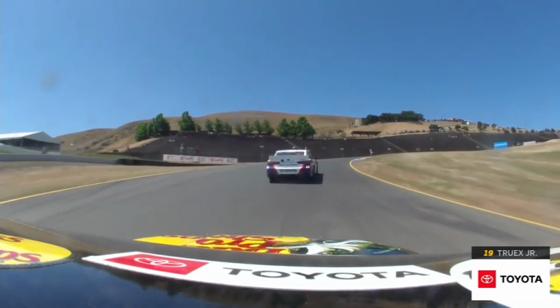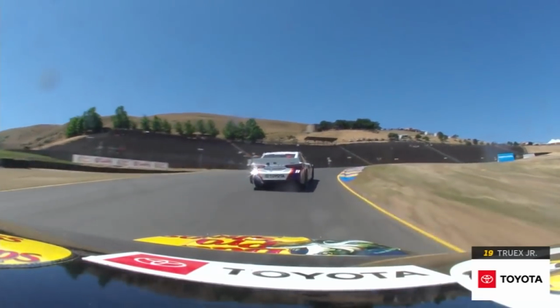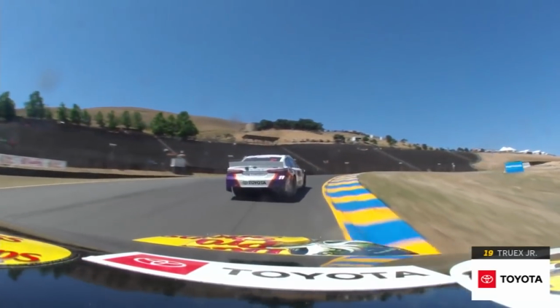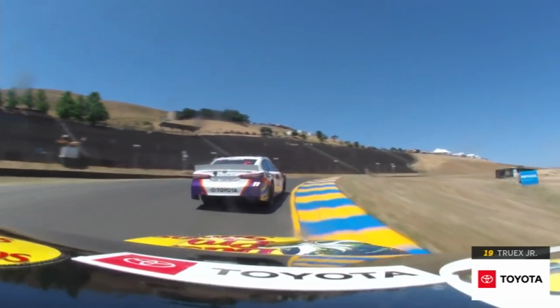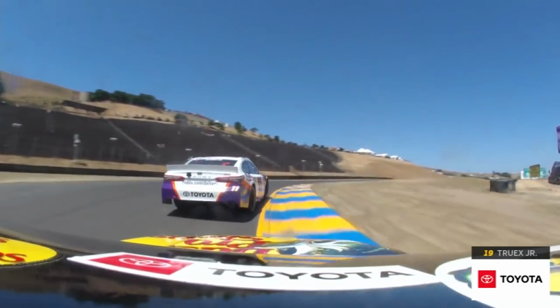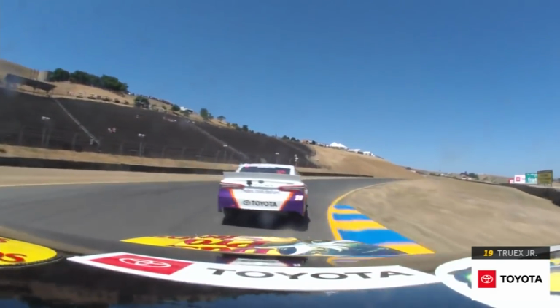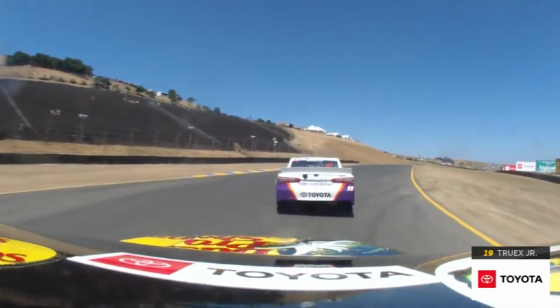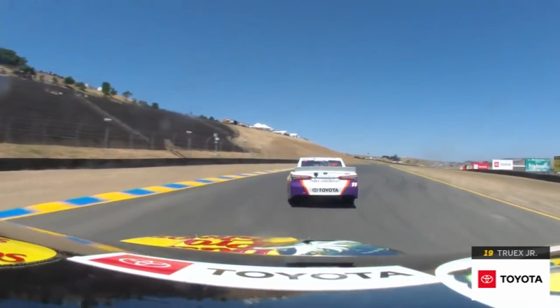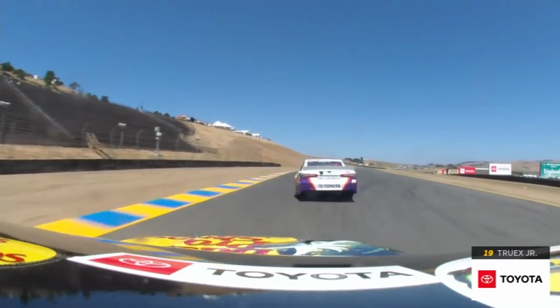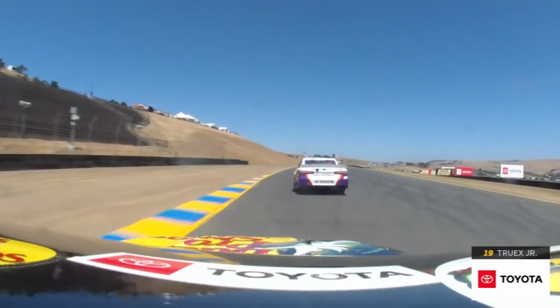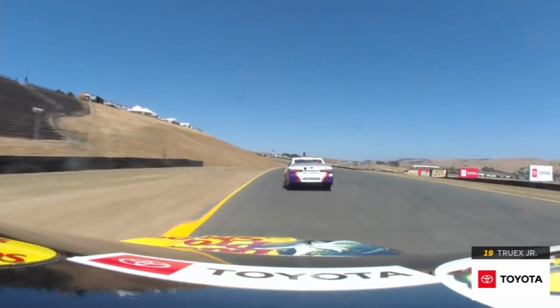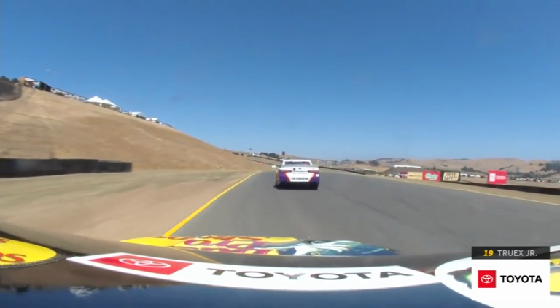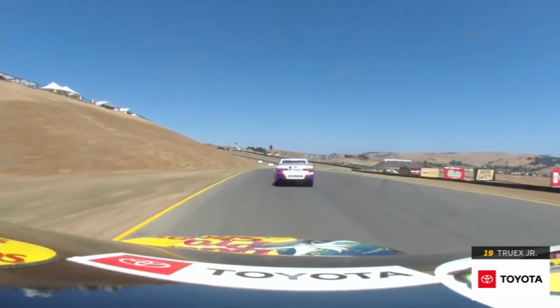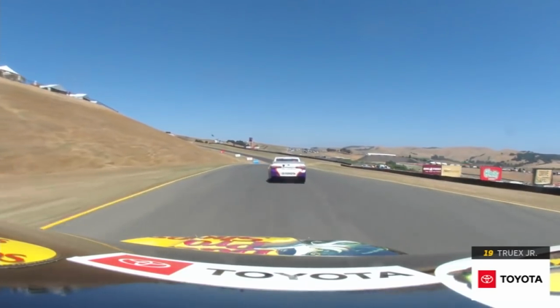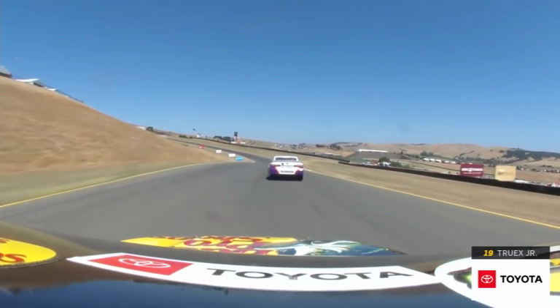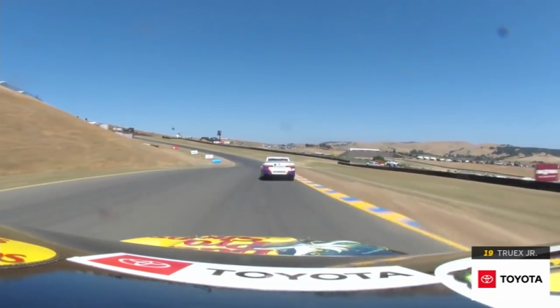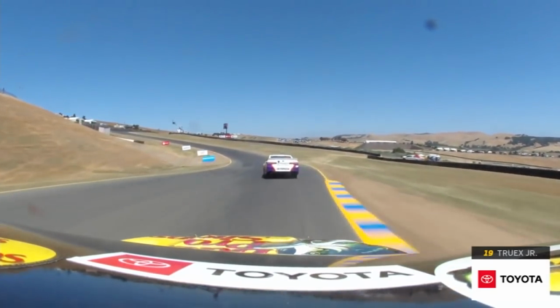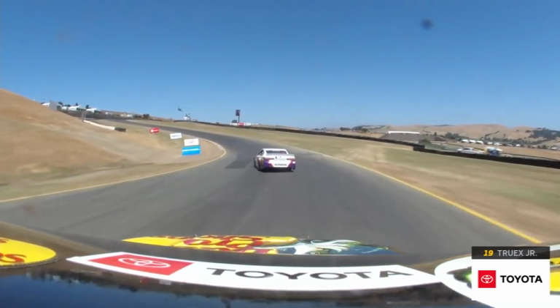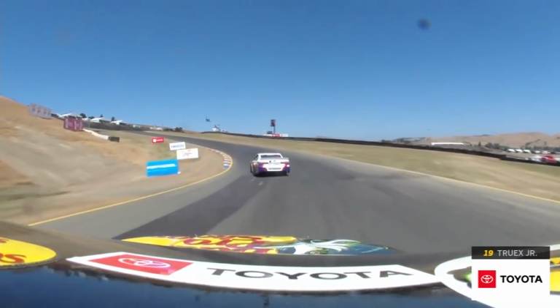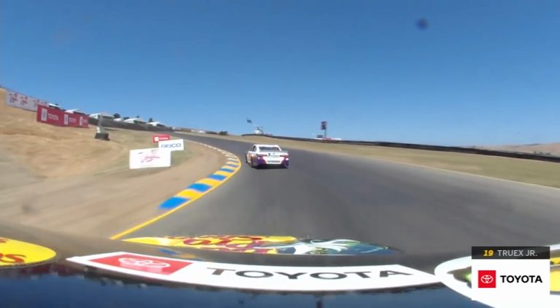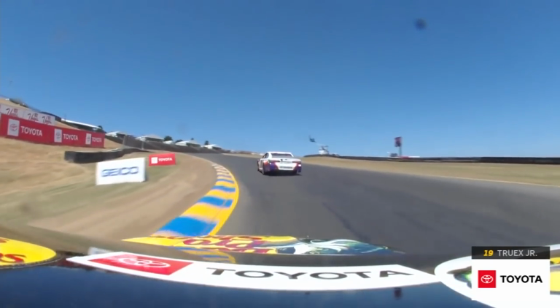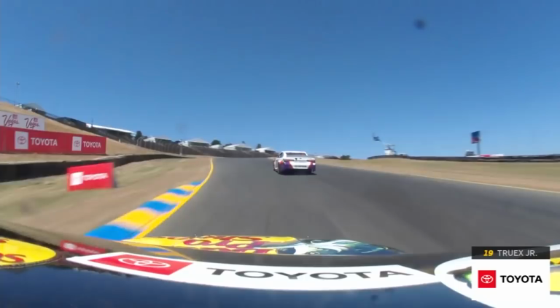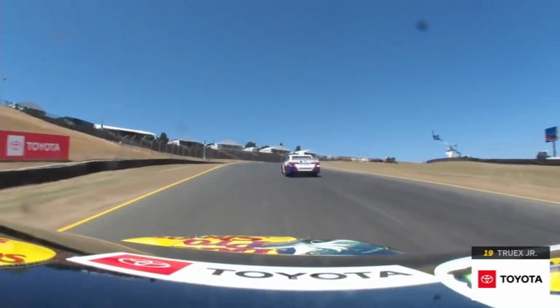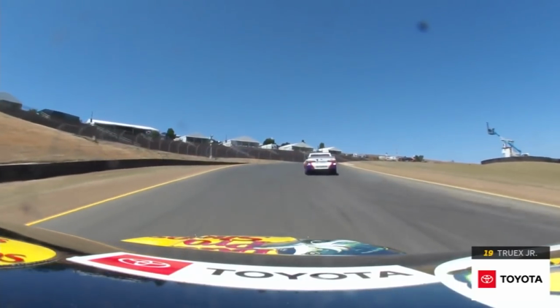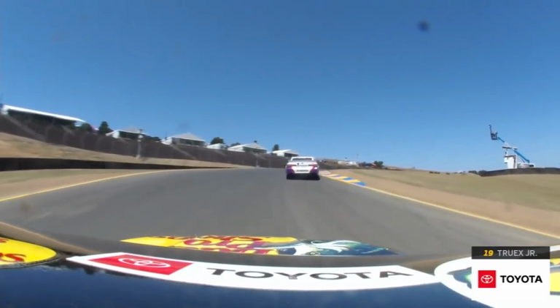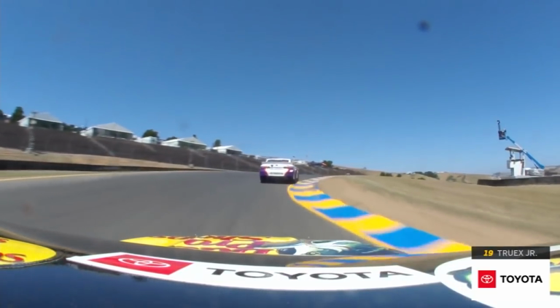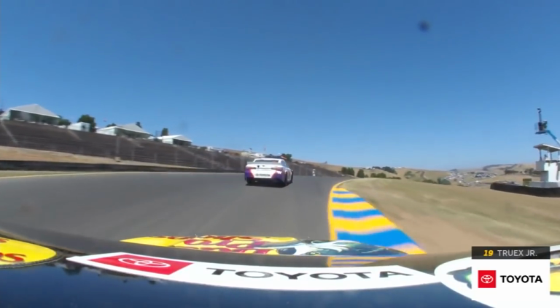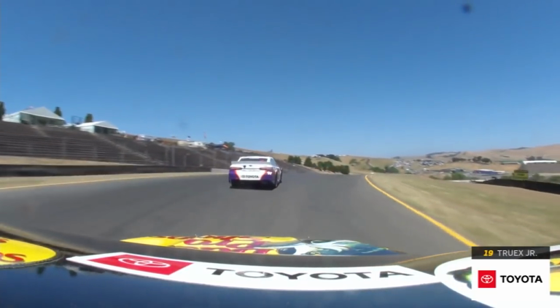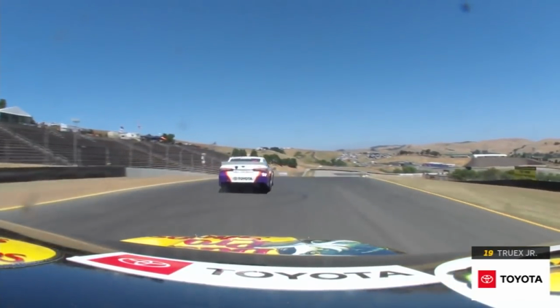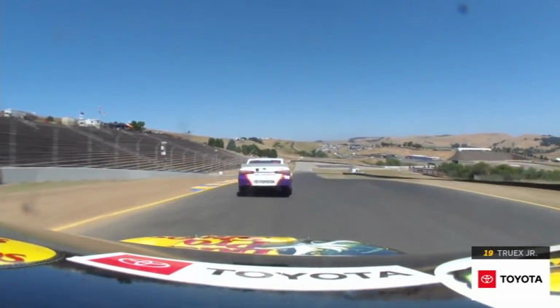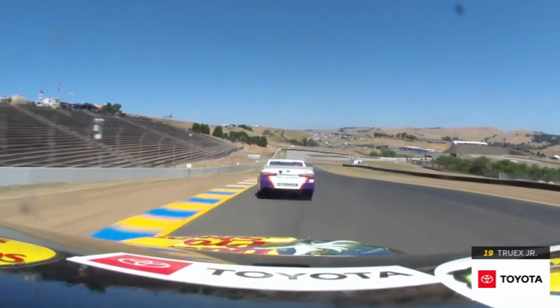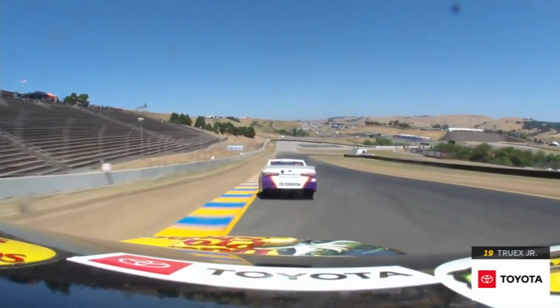That's exactly what we used to do when we came here. We used to focus on that carousel because it was such a big part of the track. So here we're going into turn three, a little downhill left-hander, come up over this crest — that's 3A — use a little bit of that curb on the right, takes you all the way out.